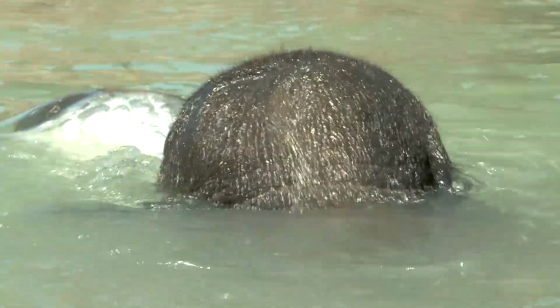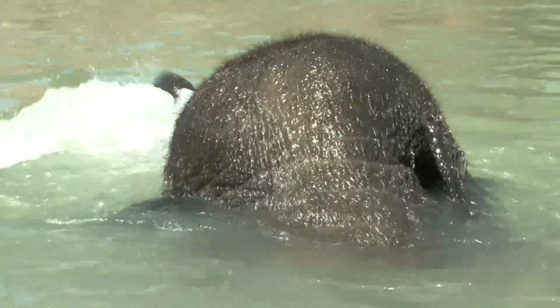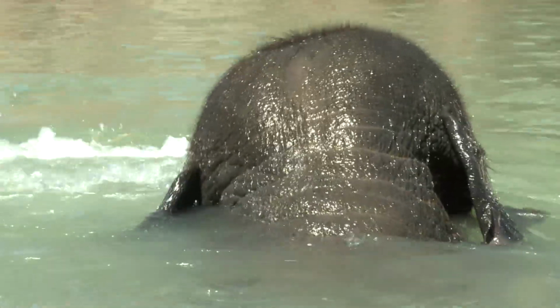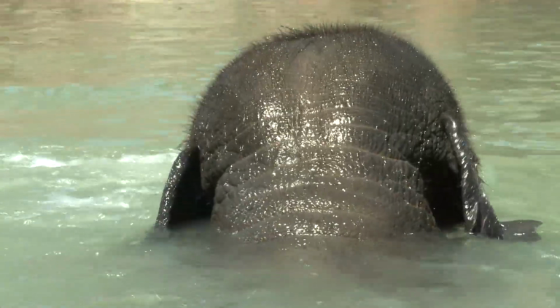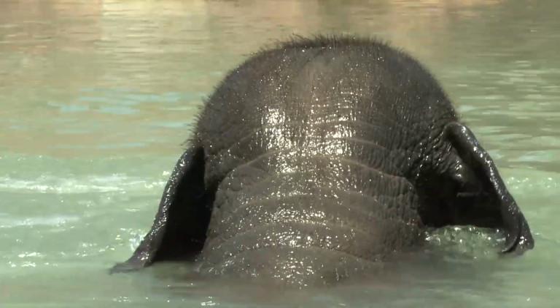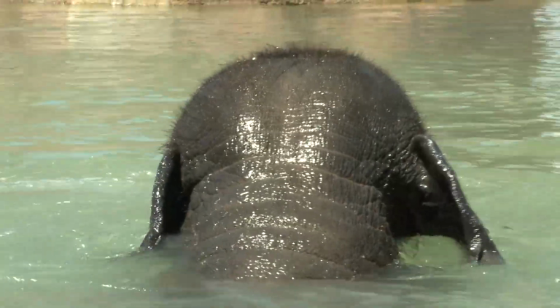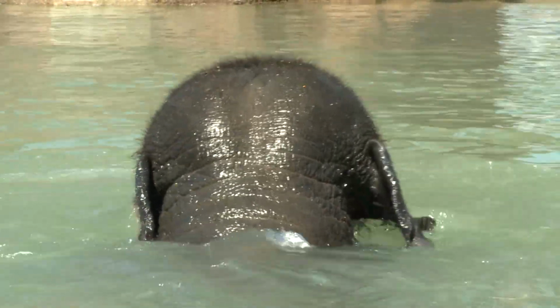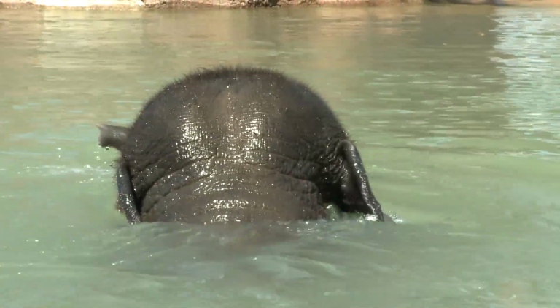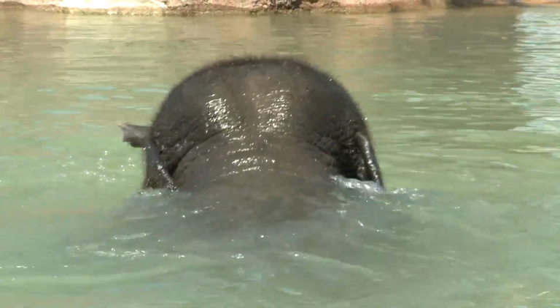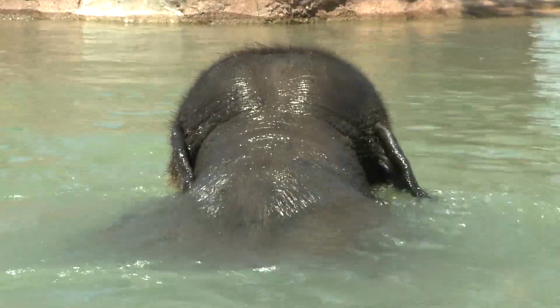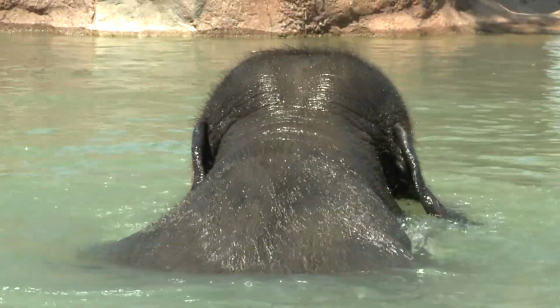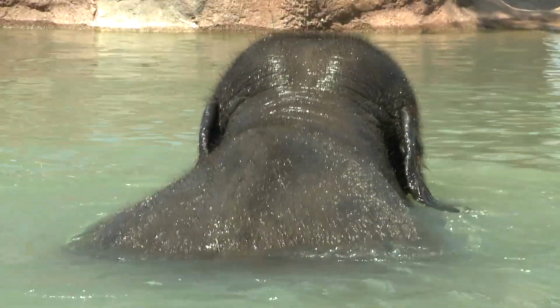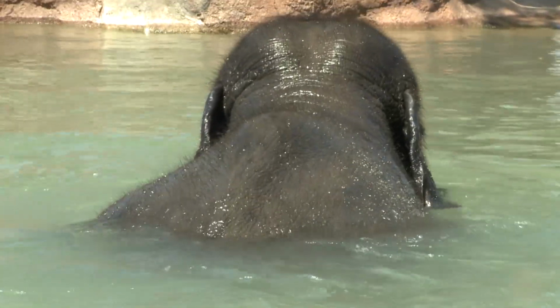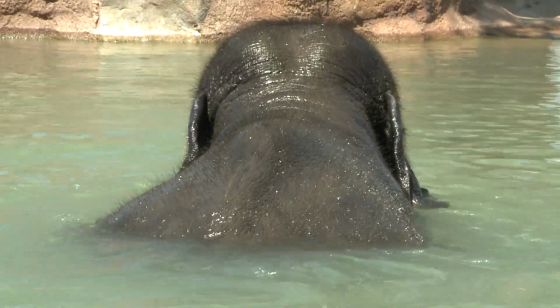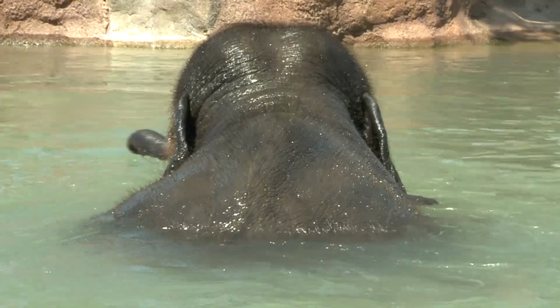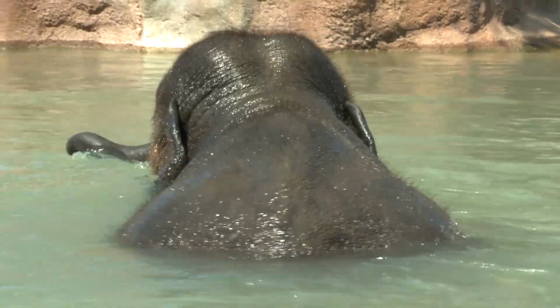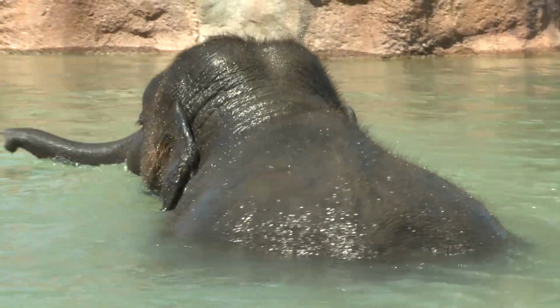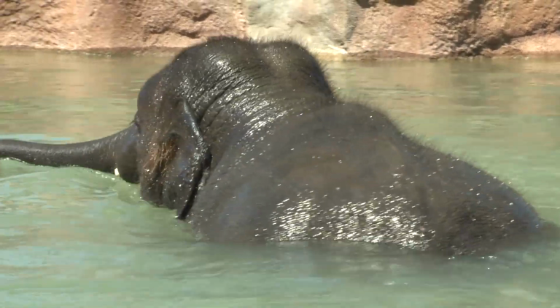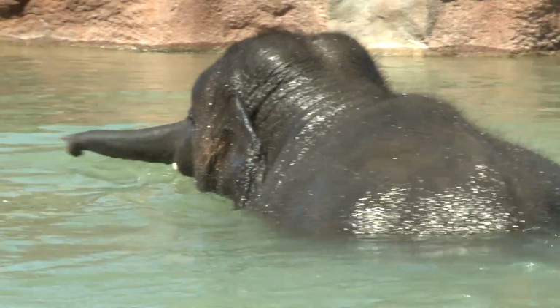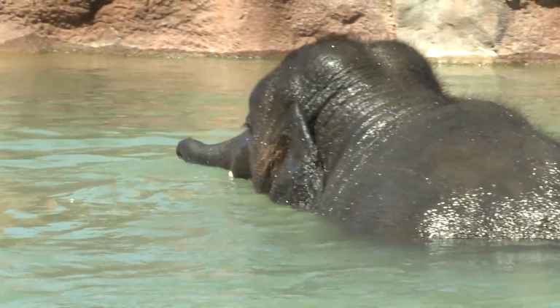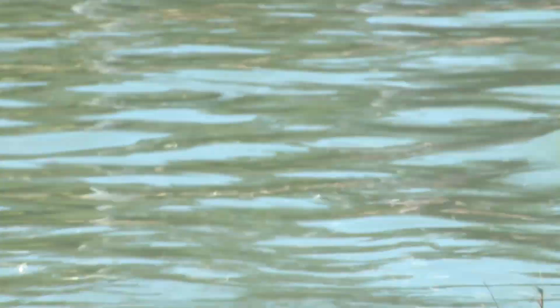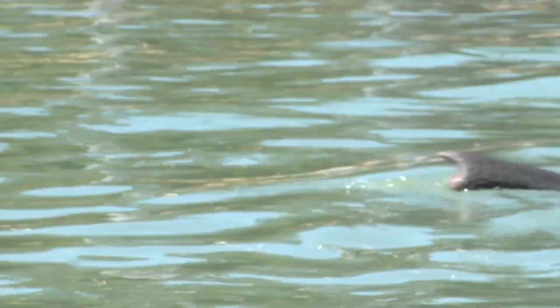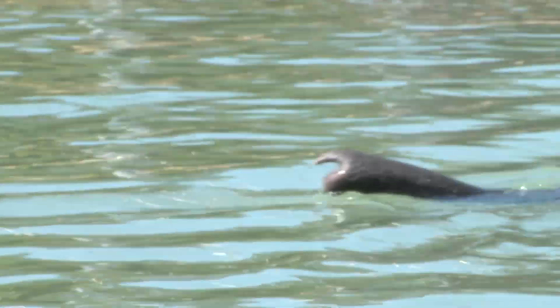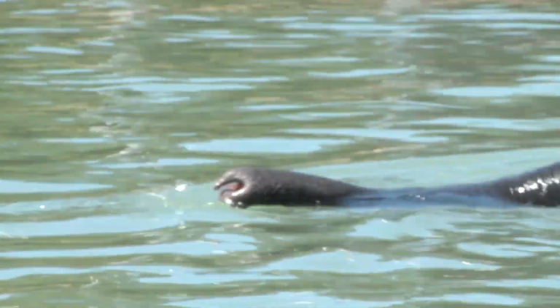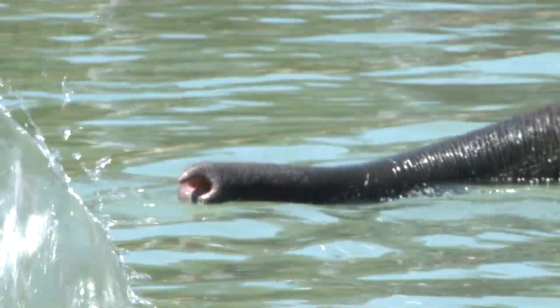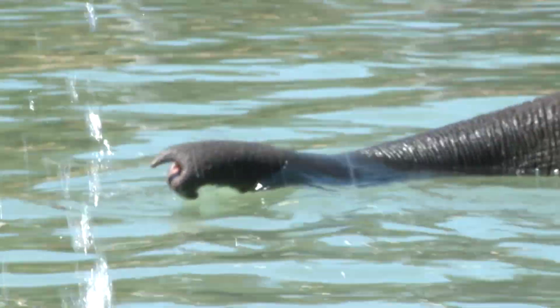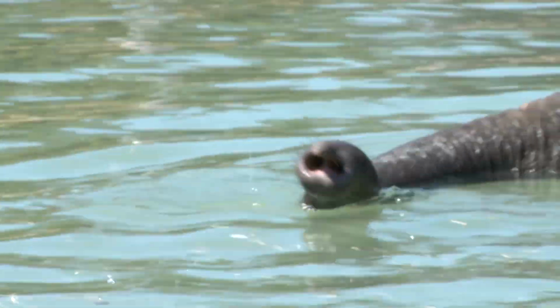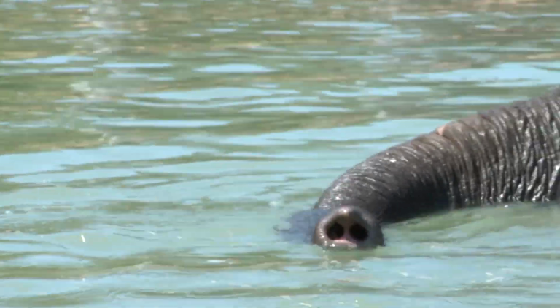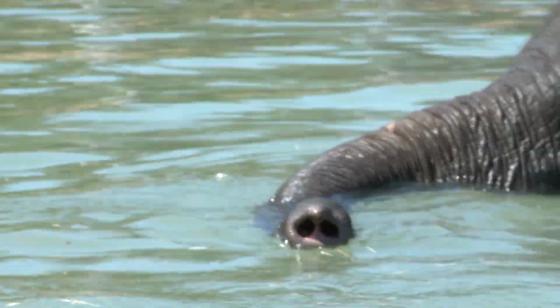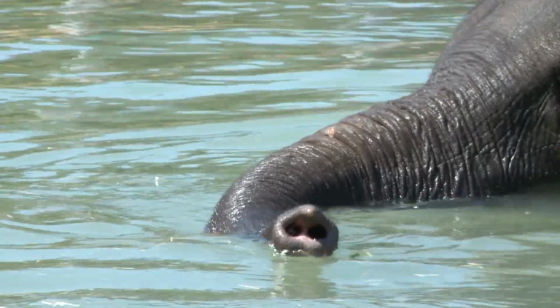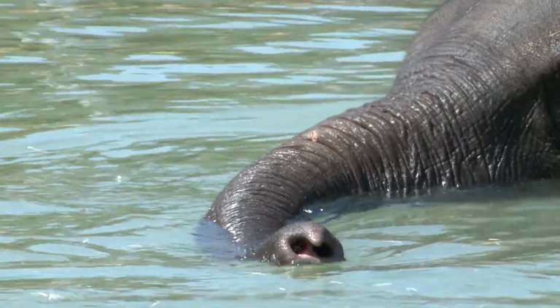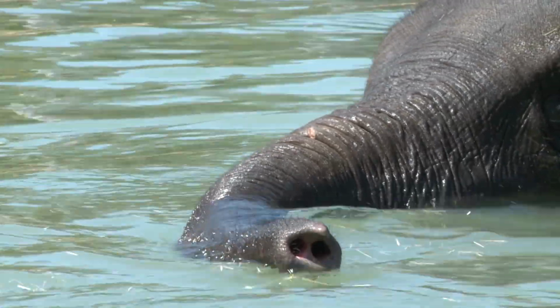Elephants have a really big reputation for never forgetting, and that's close to true. They have a really good memory because the matriarch will actually lead the whole herd back to watering holes that she knew as a young baby.